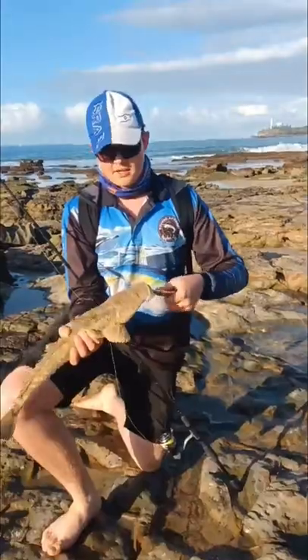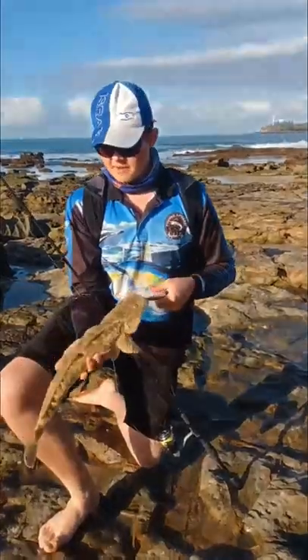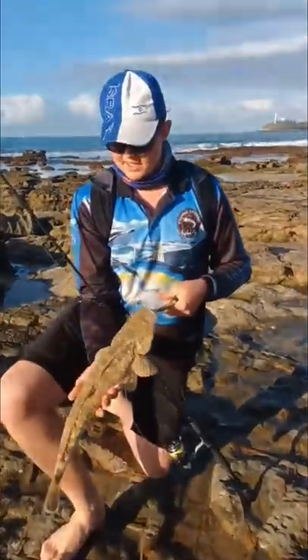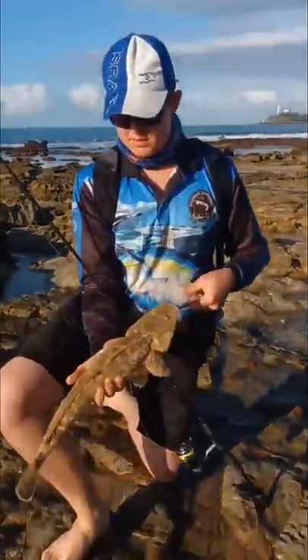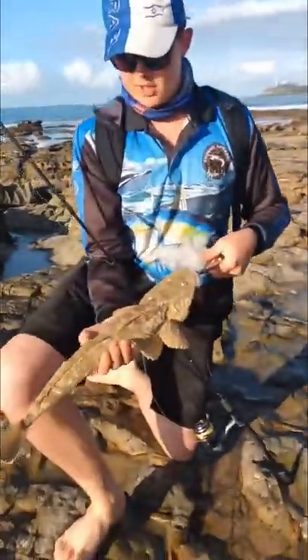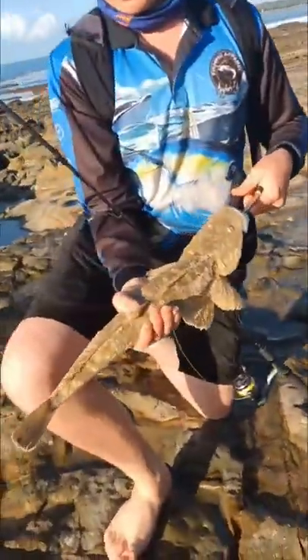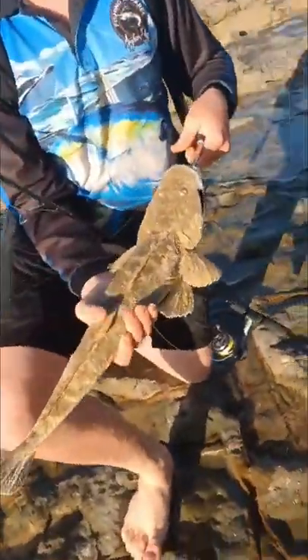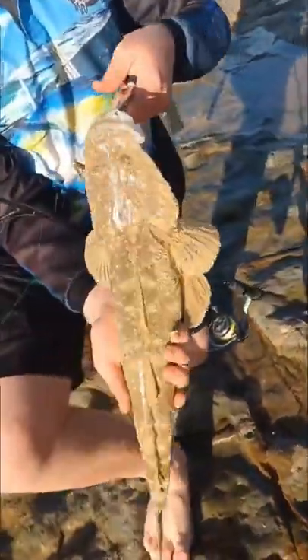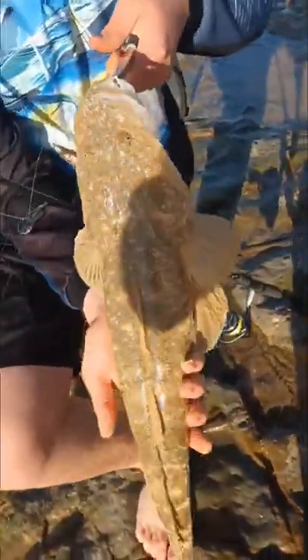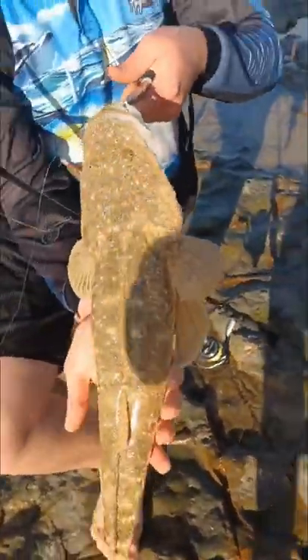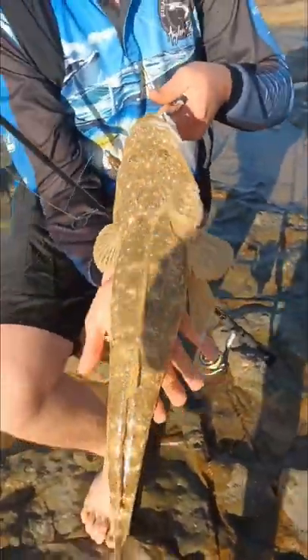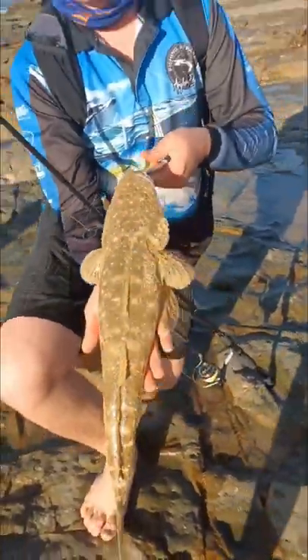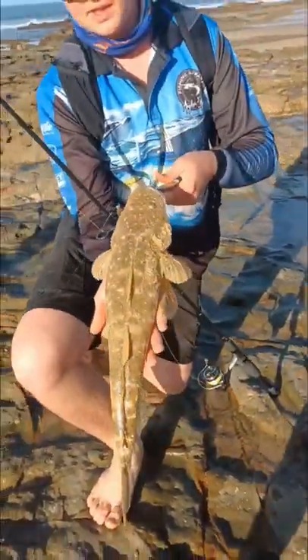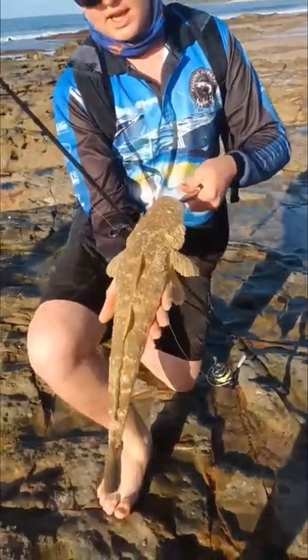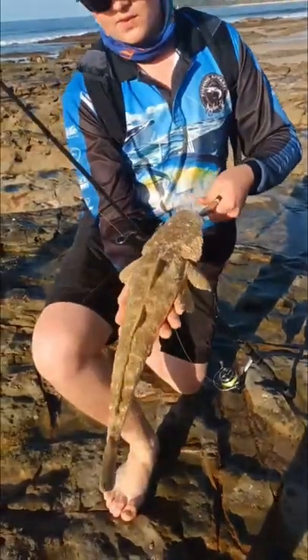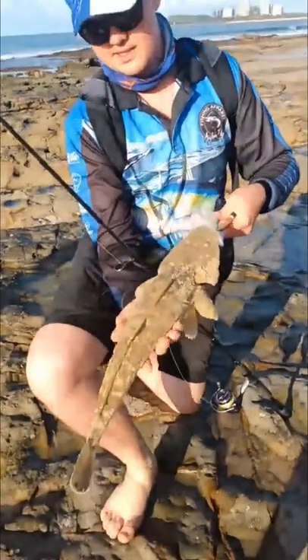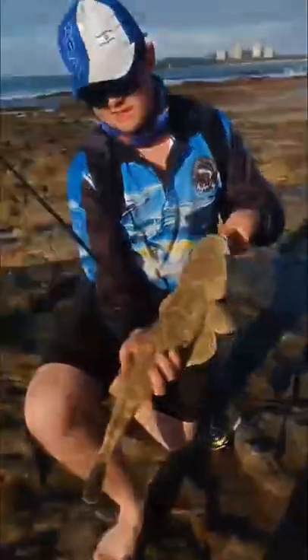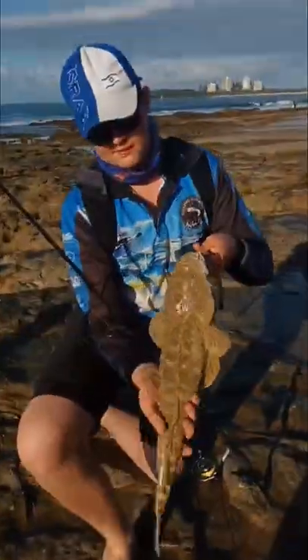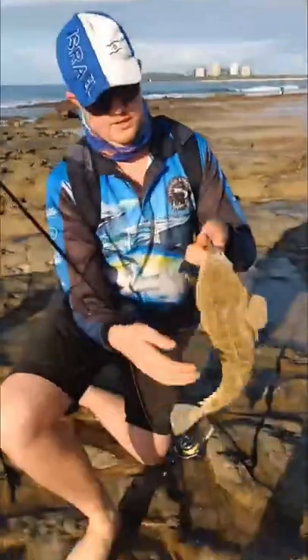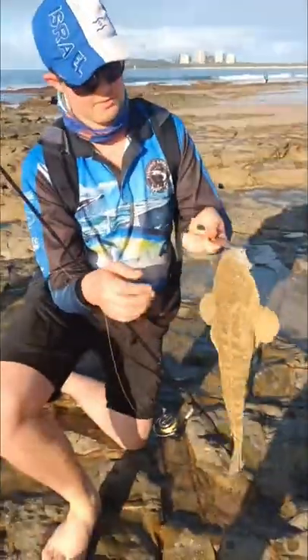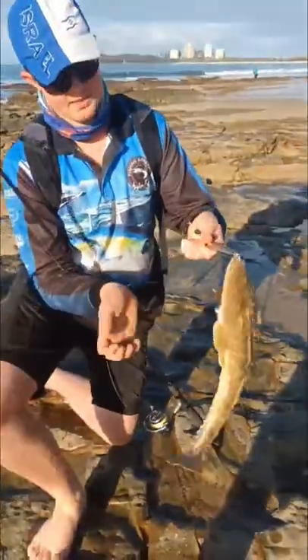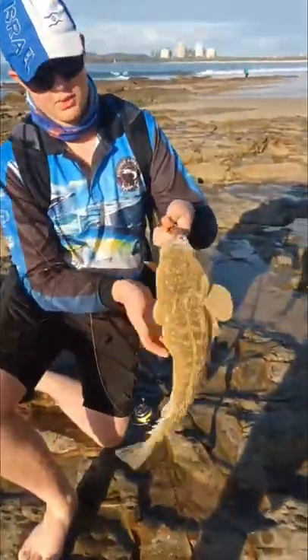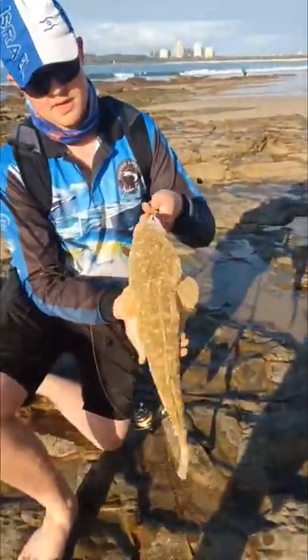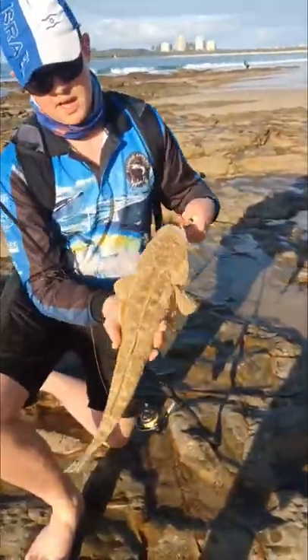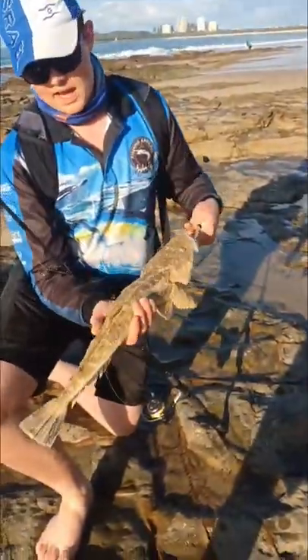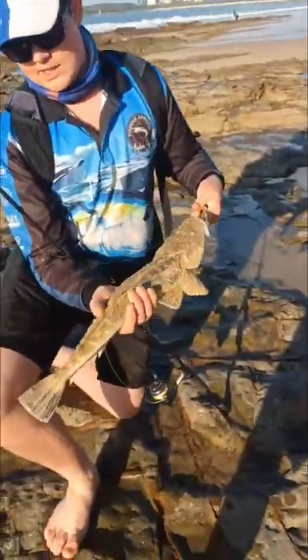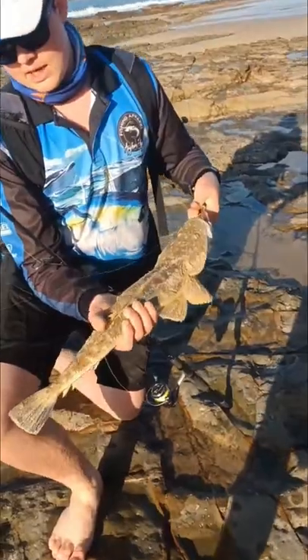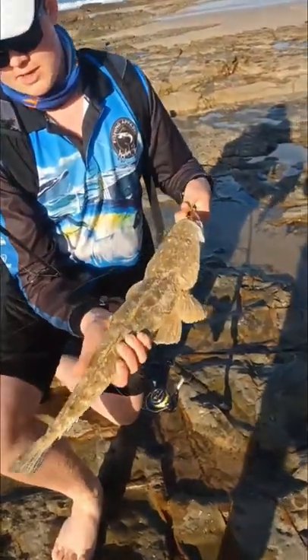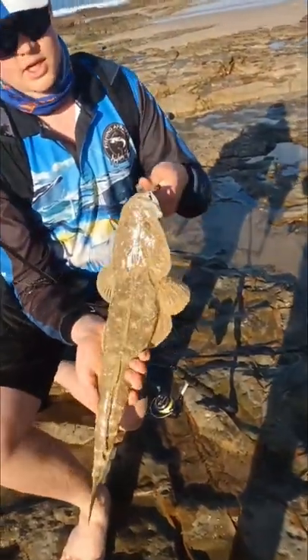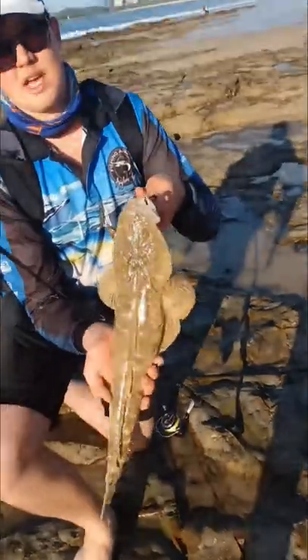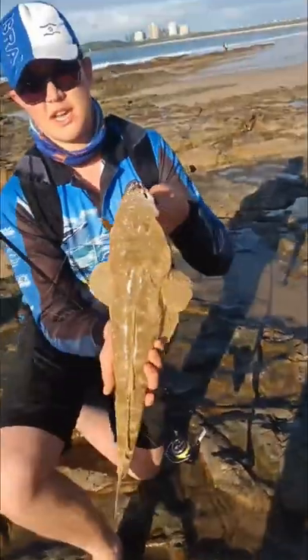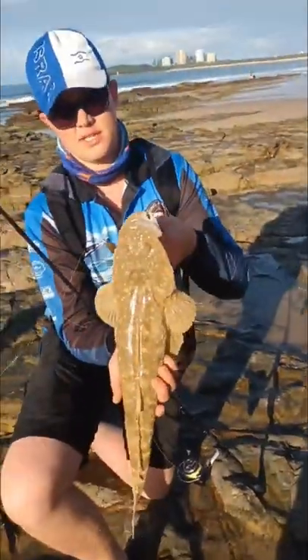We've just been fishing at Mooloolaba in the rock pools, just been up and down a couple of the pools and I caught this decent sized buddy on a soft plastic motor oil. I'm going to take it home and show you how to cook it.